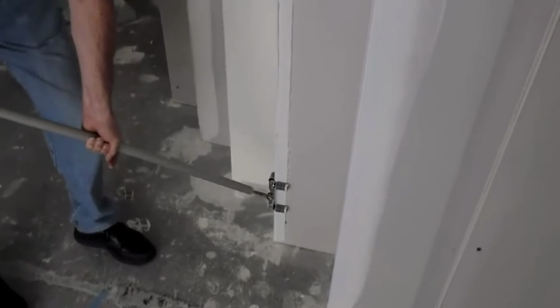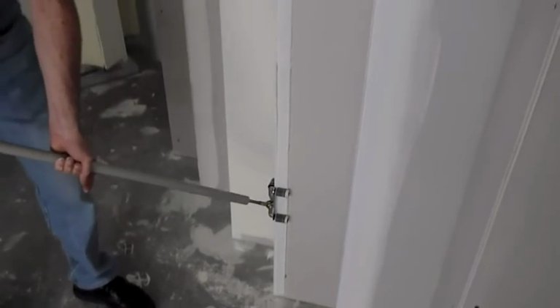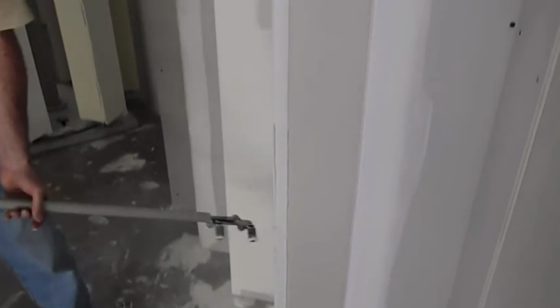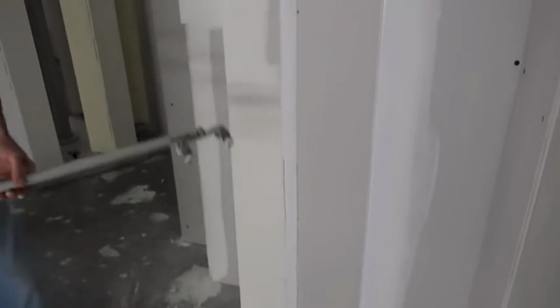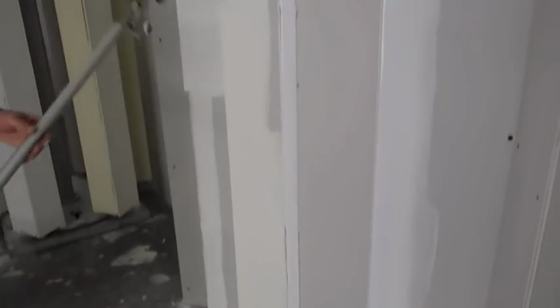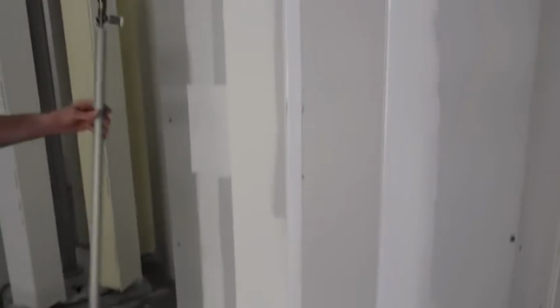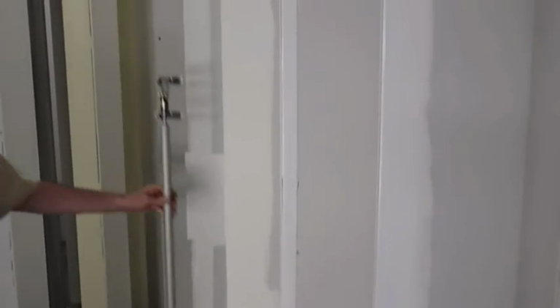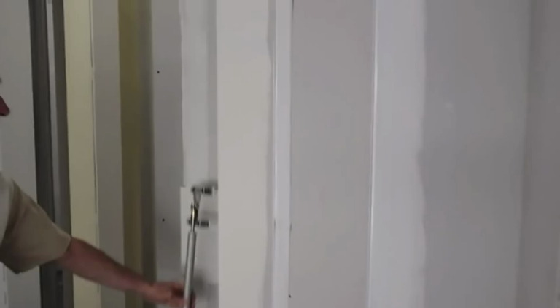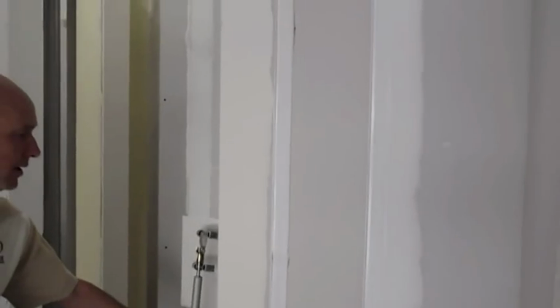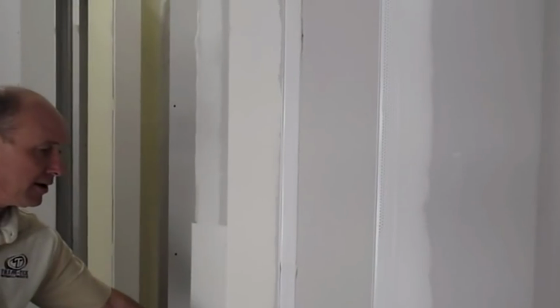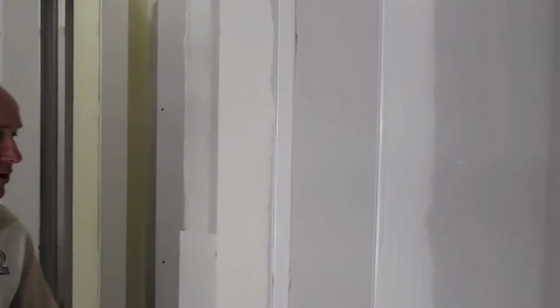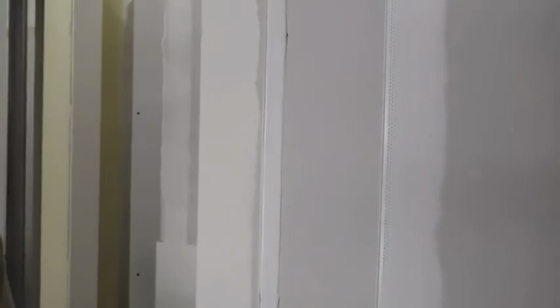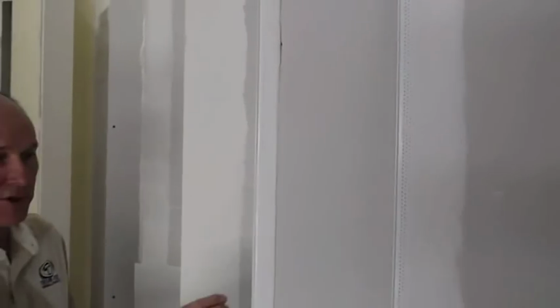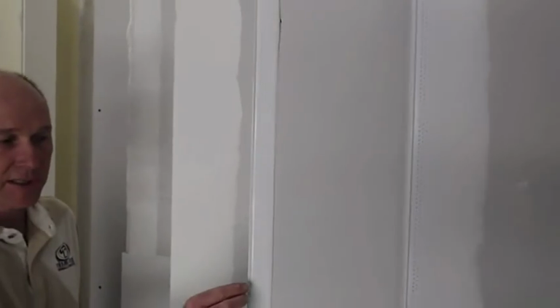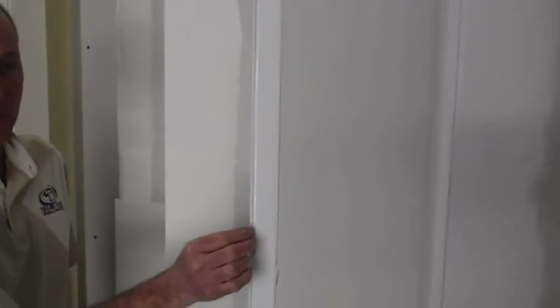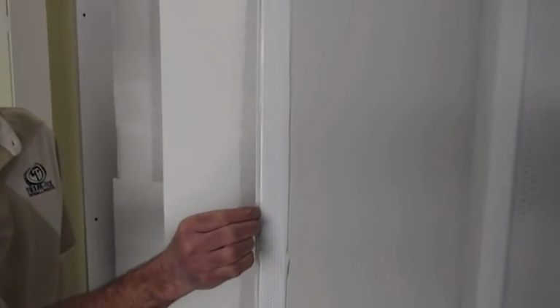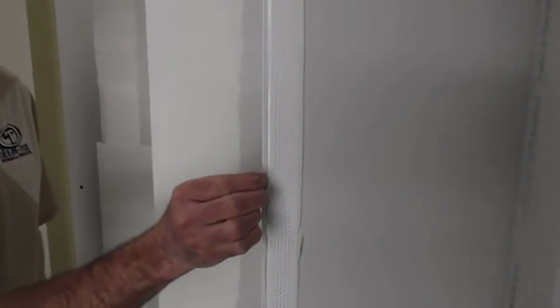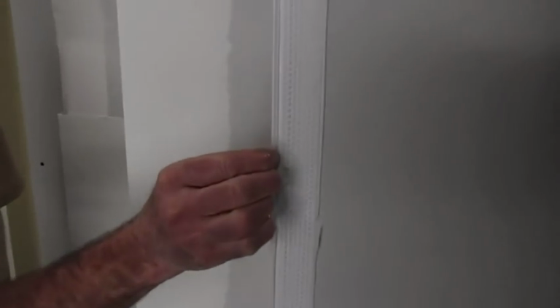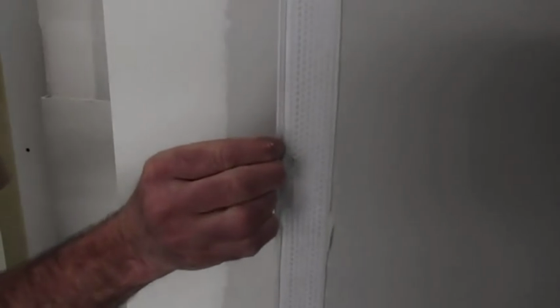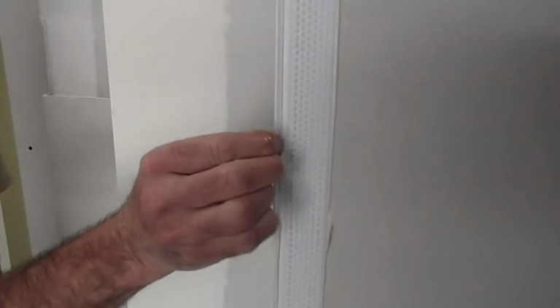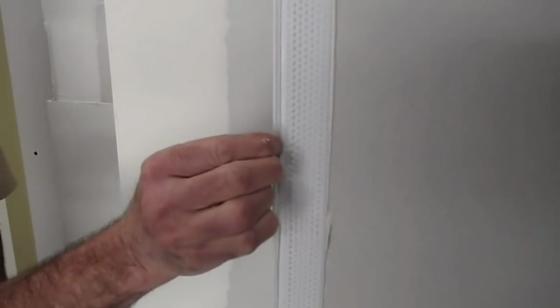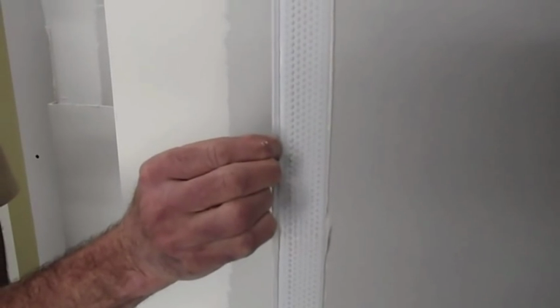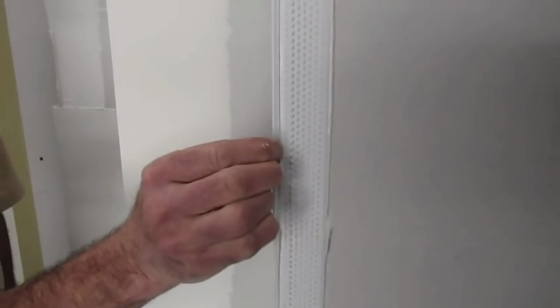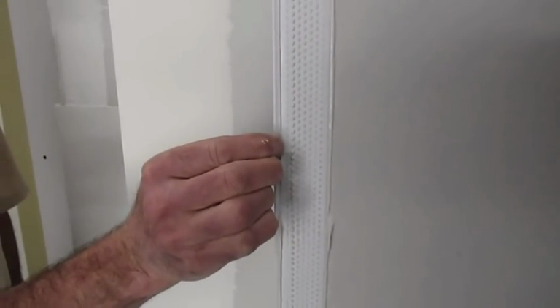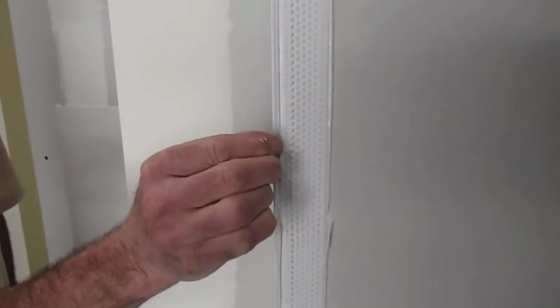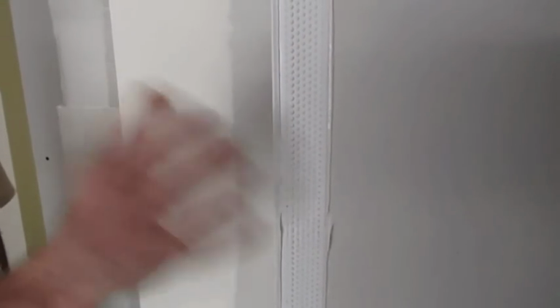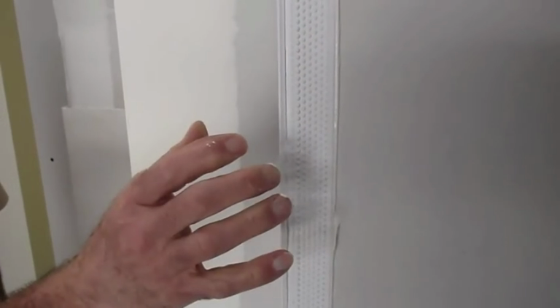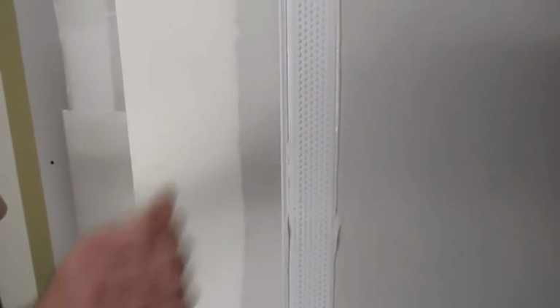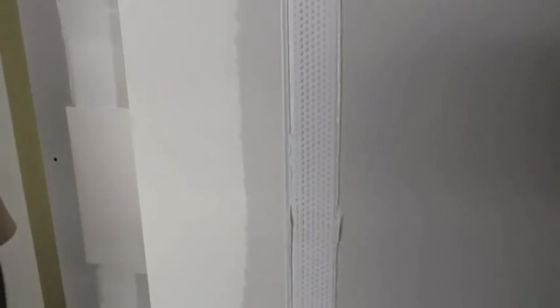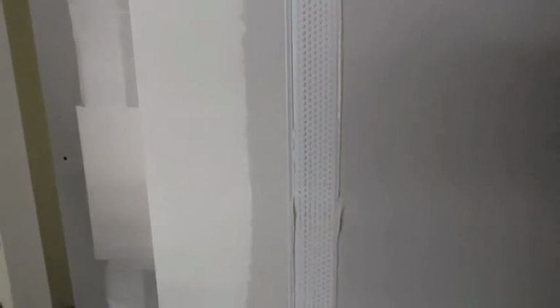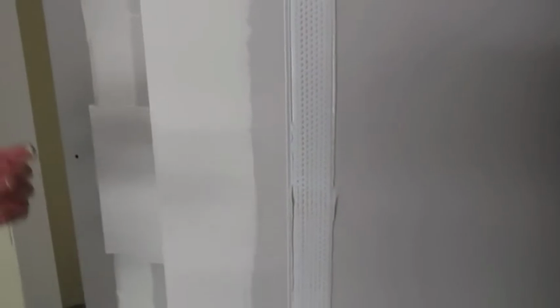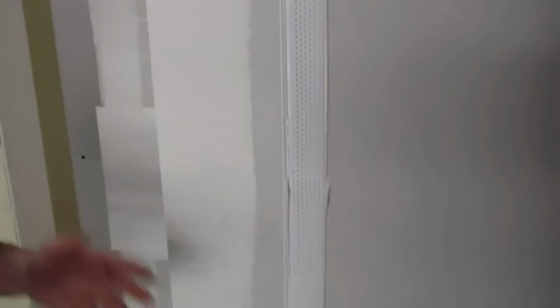Up and down once, and away you go. As you can see, the bead has a lot of strength. It's gripped to the wall, and now you're ready to fill.